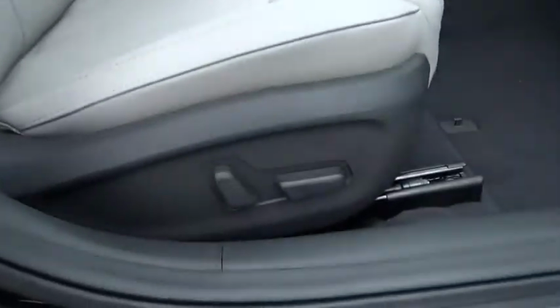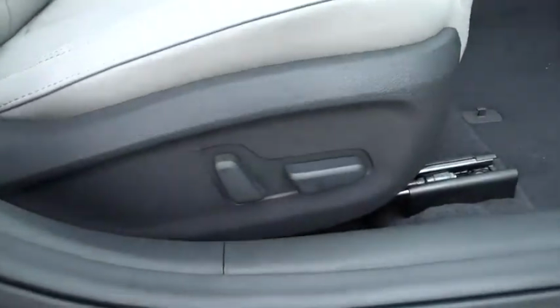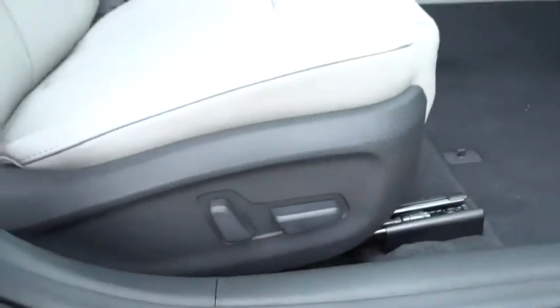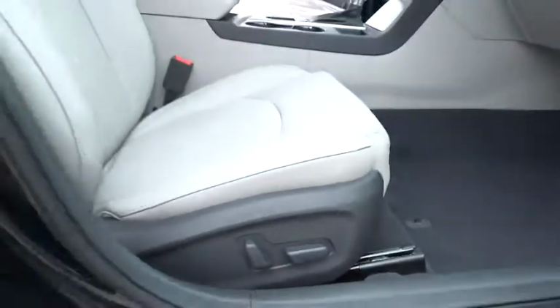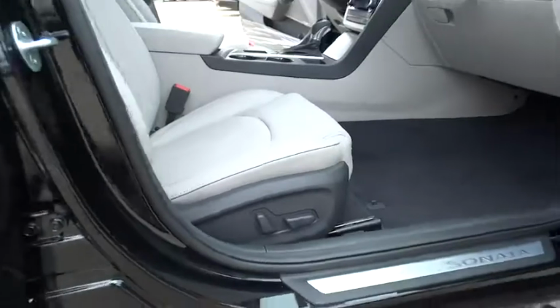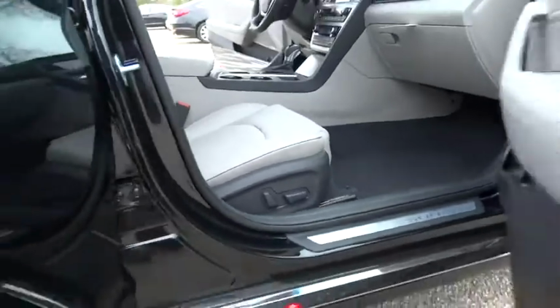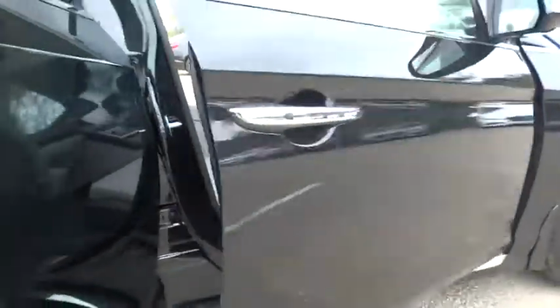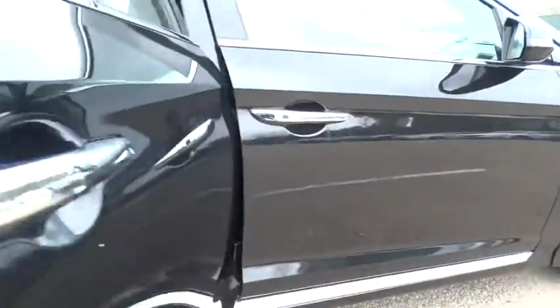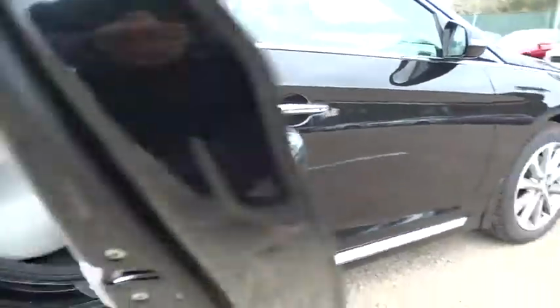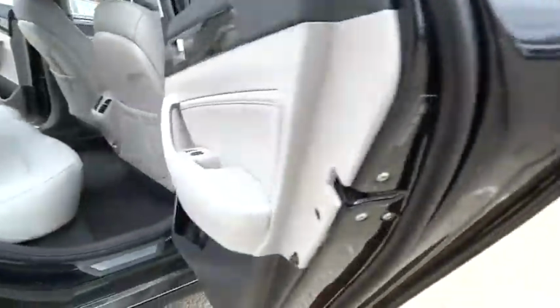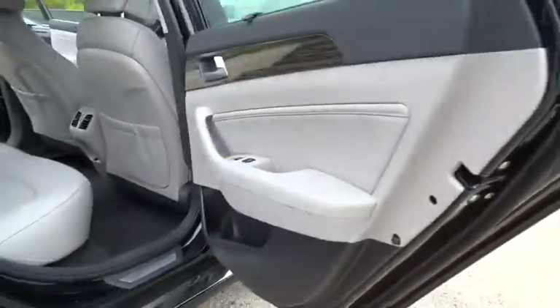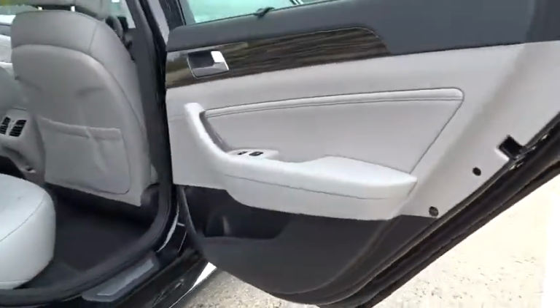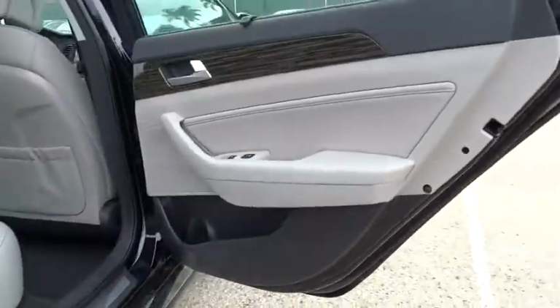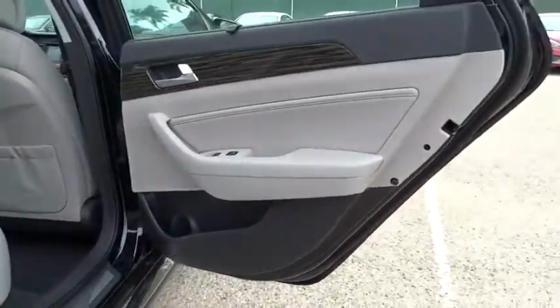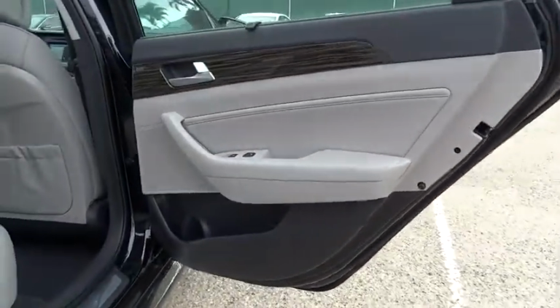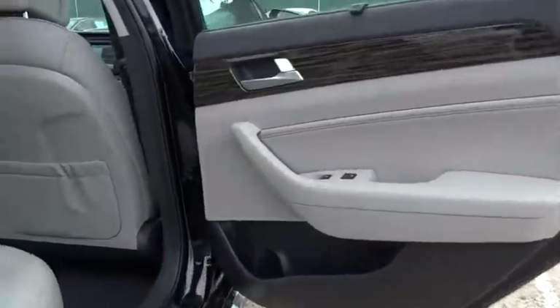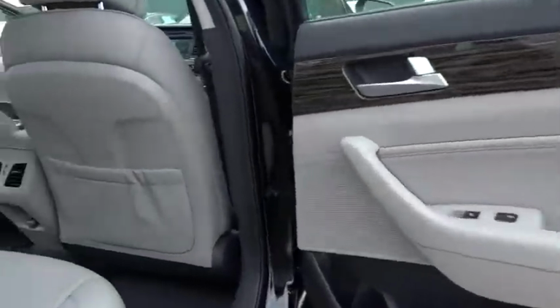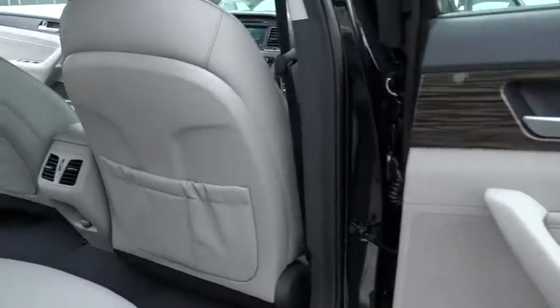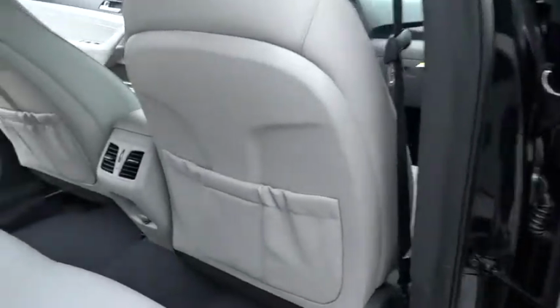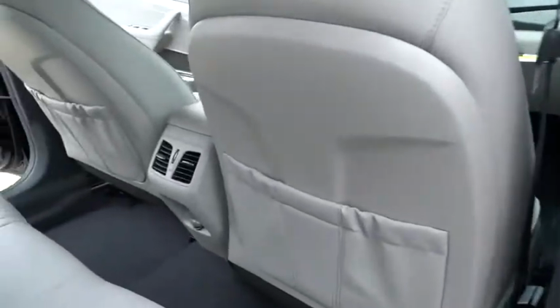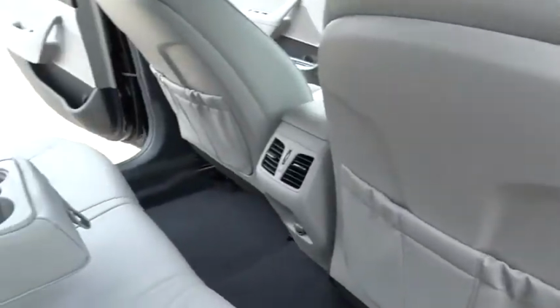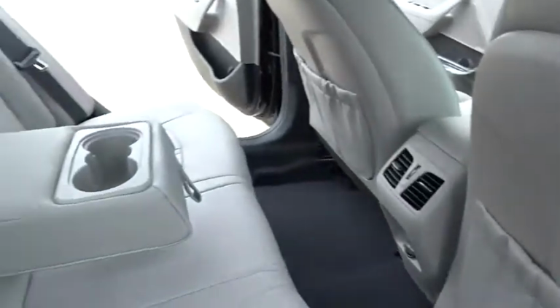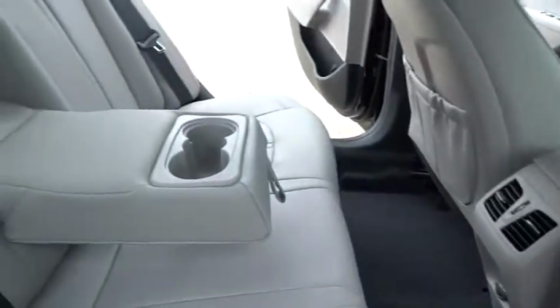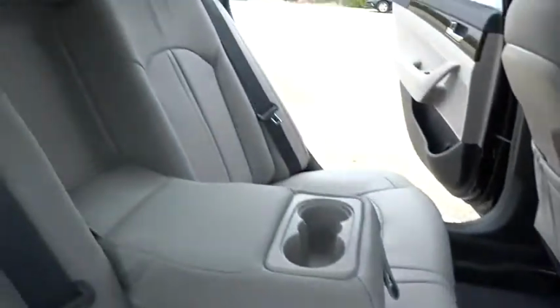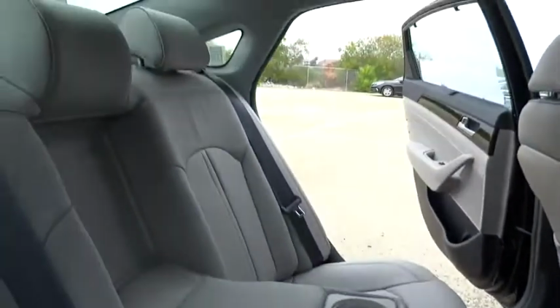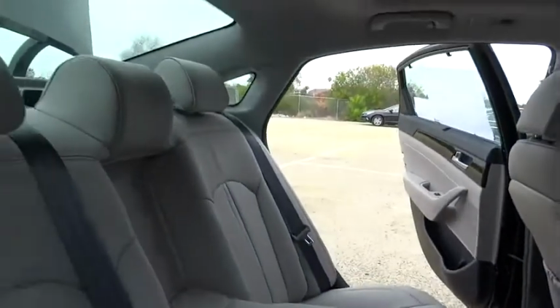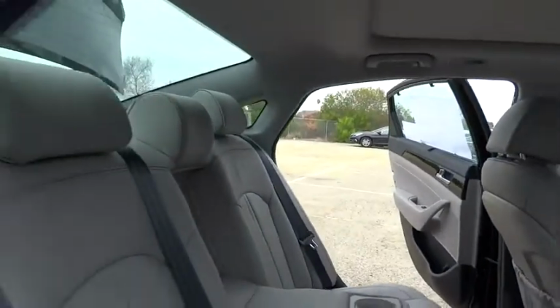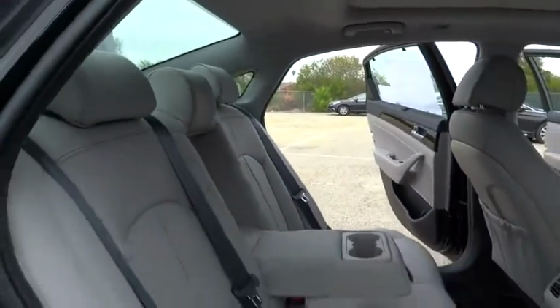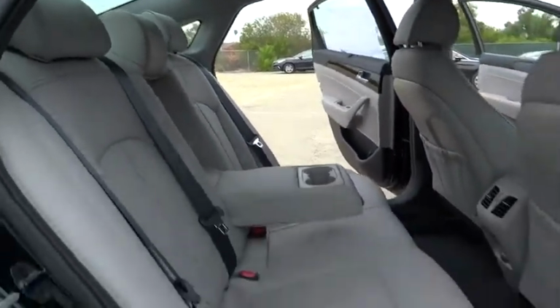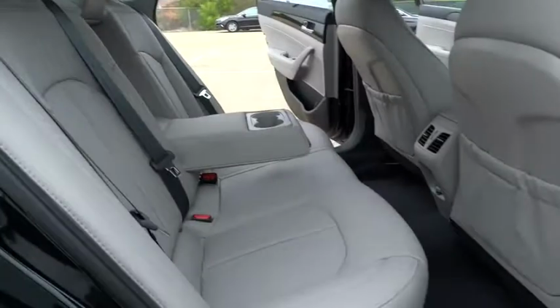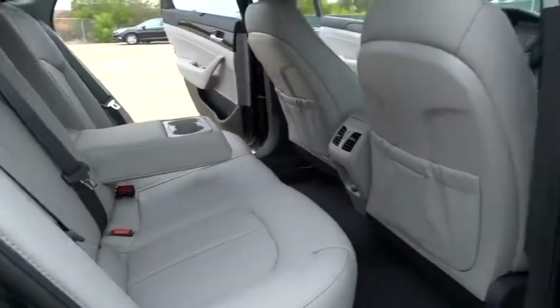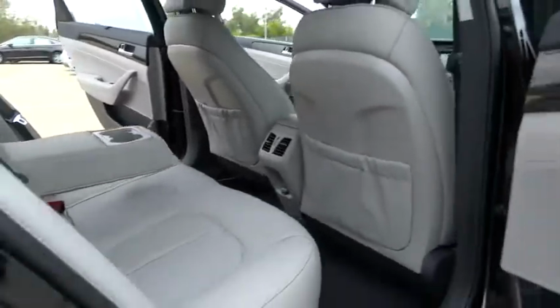Here are some of this vehicle's great options: anti-lock braking system, stability control, traction control, power lift gate, keyless entry, power passenger seat, backup camera, steering wheel audio controls.